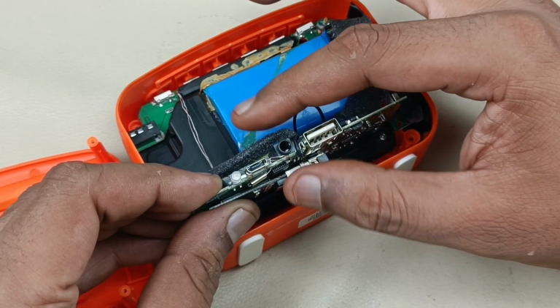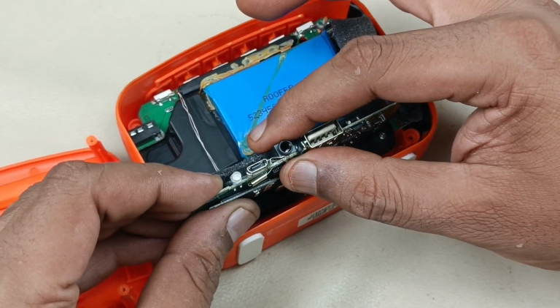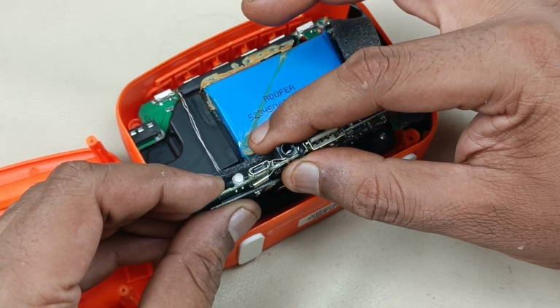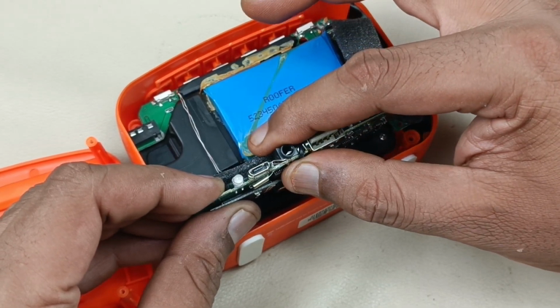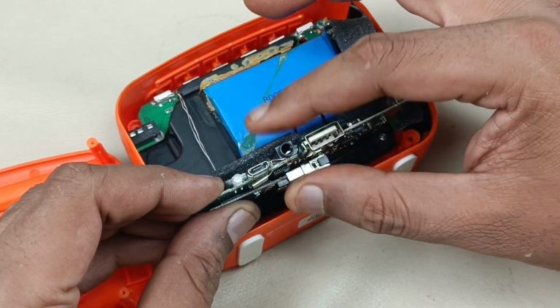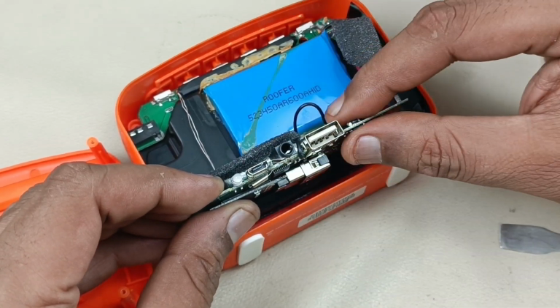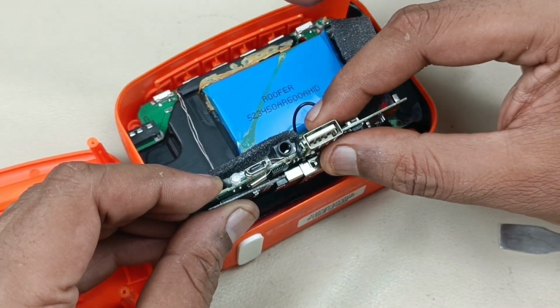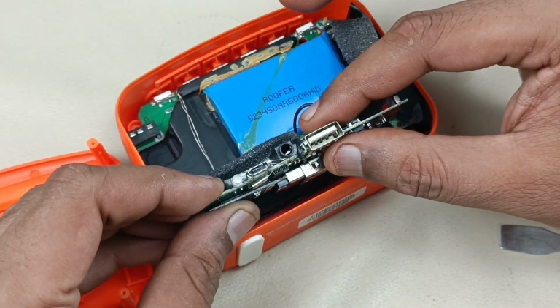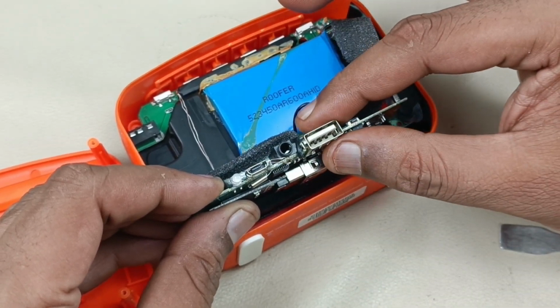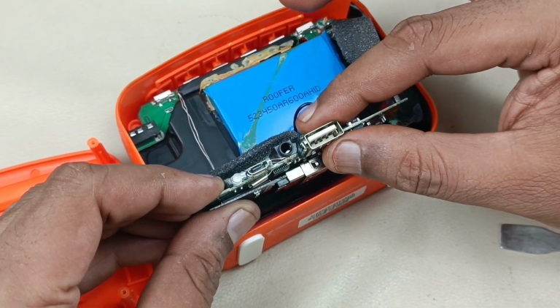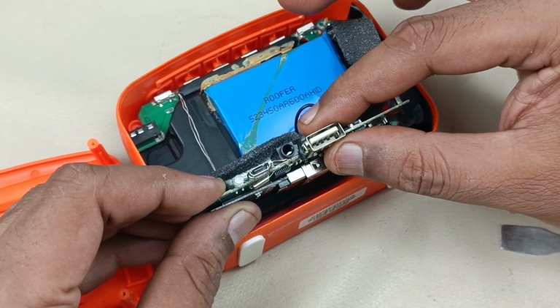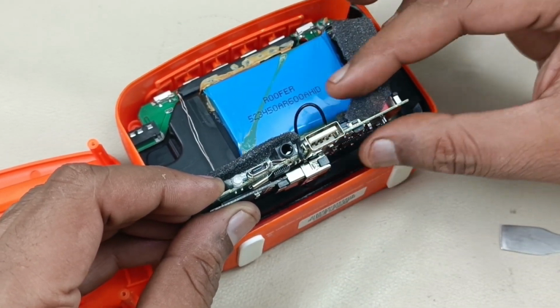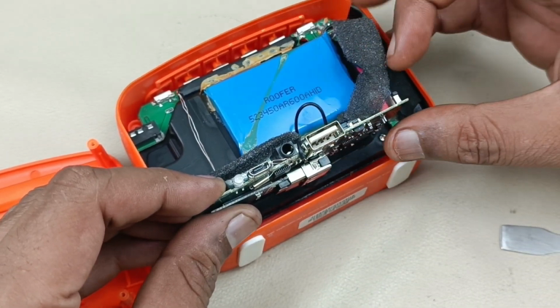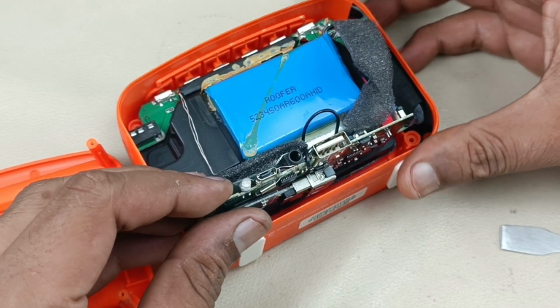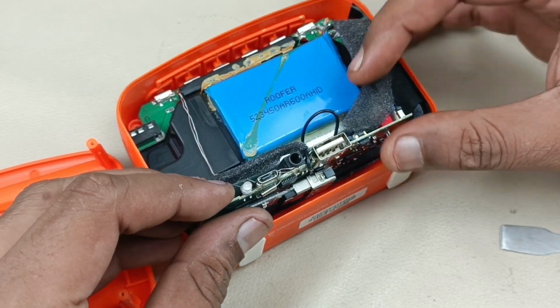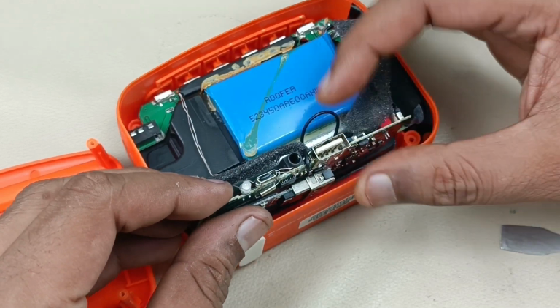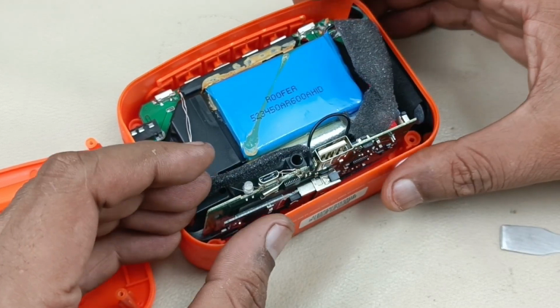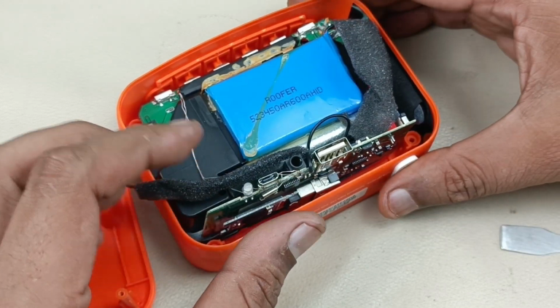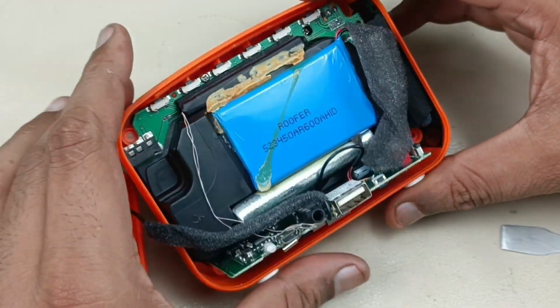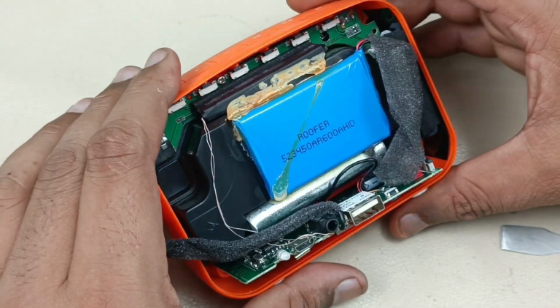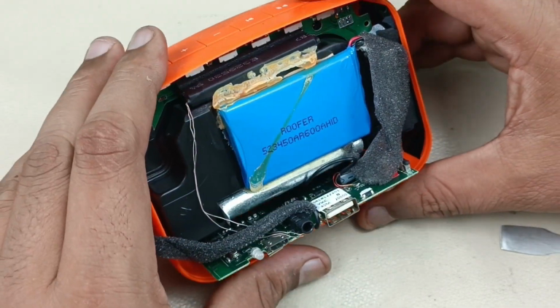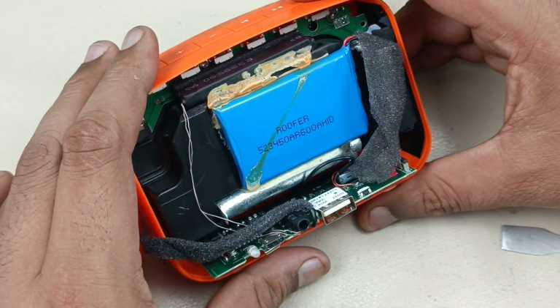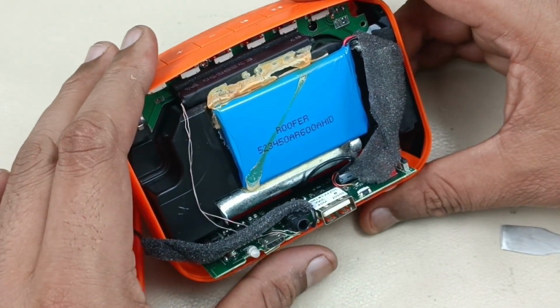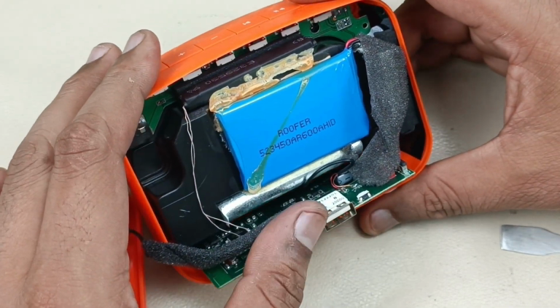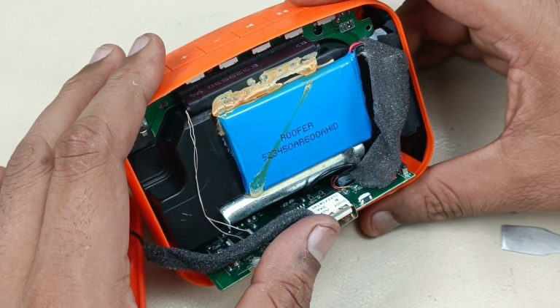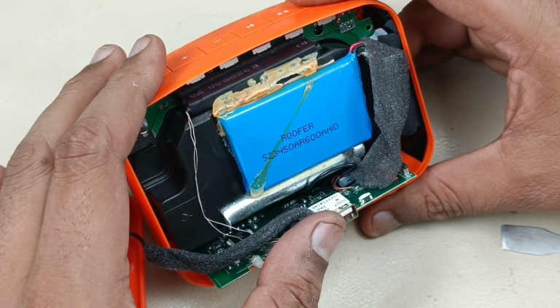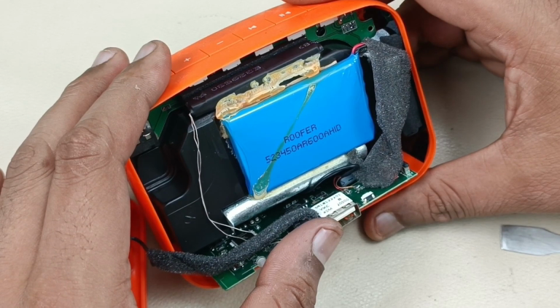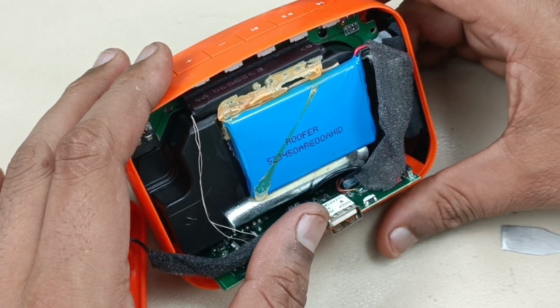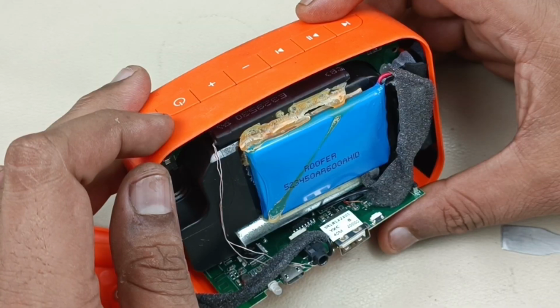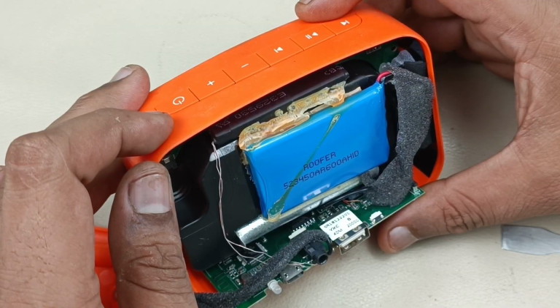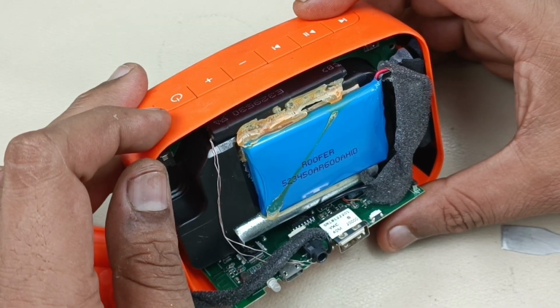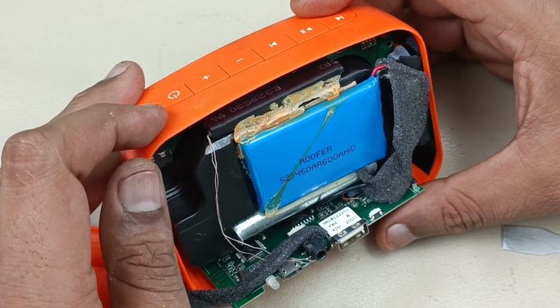This is the 3.5 mm jack. This is the USB to play back songs — MP3 songs. This is the Bluetooth input as well. And an AM/FM tuner is built in.